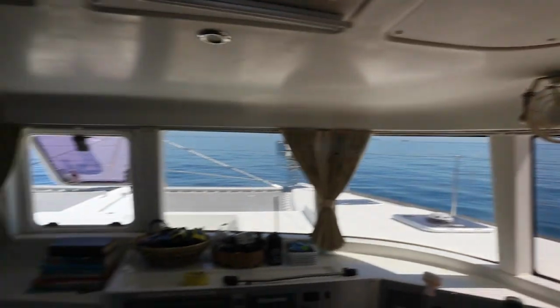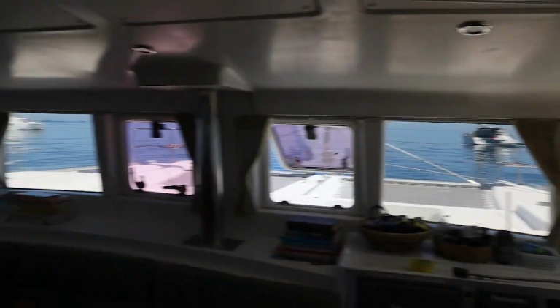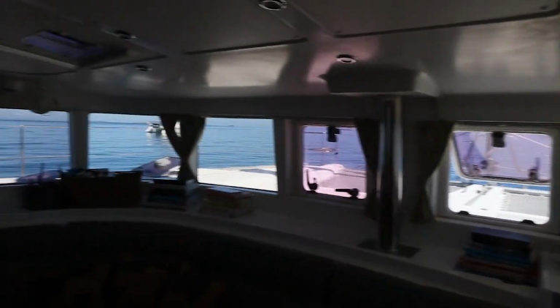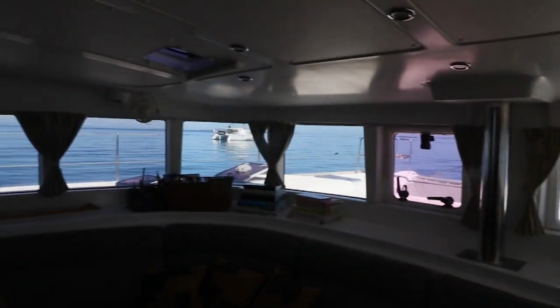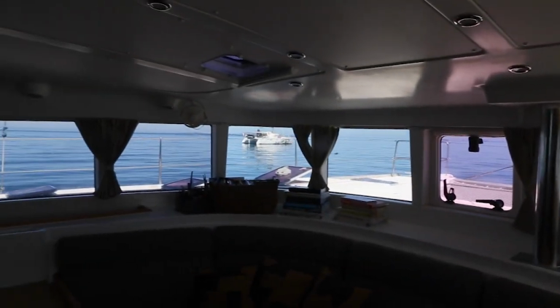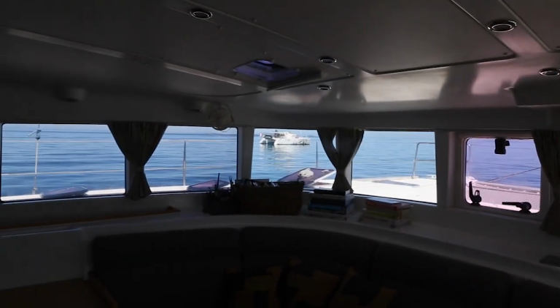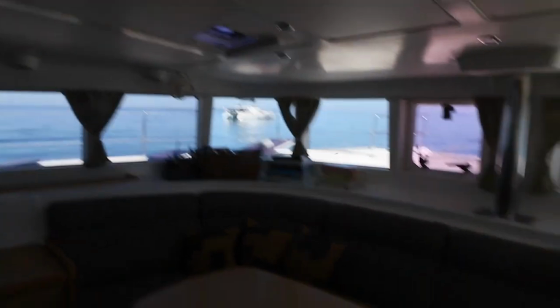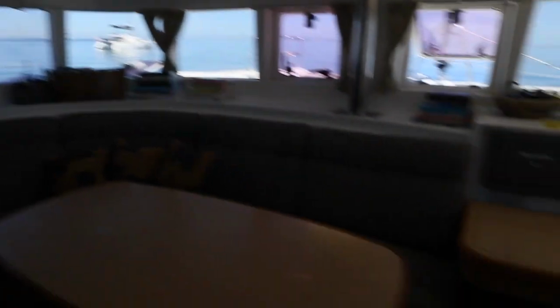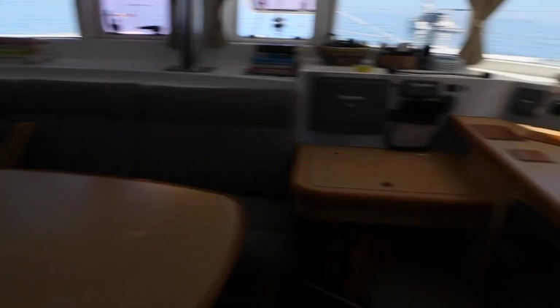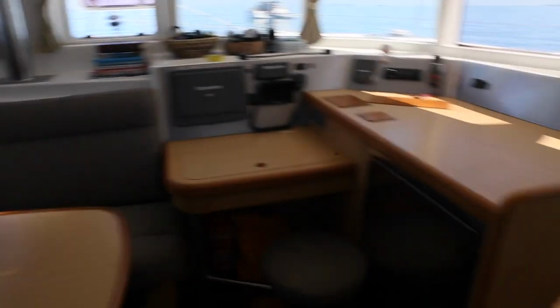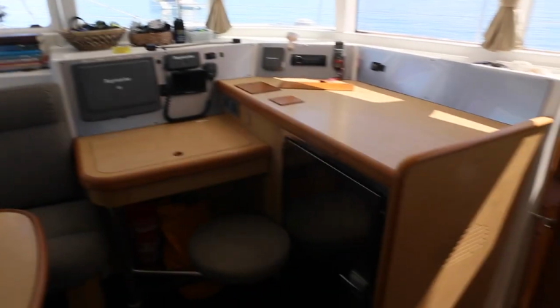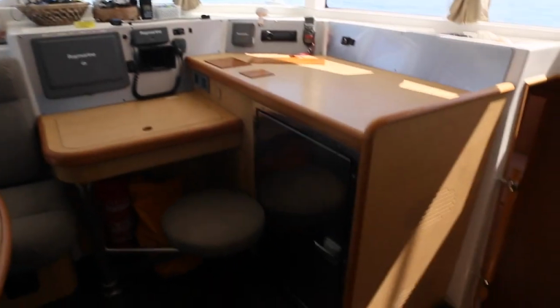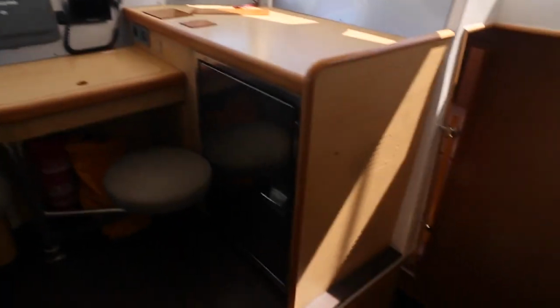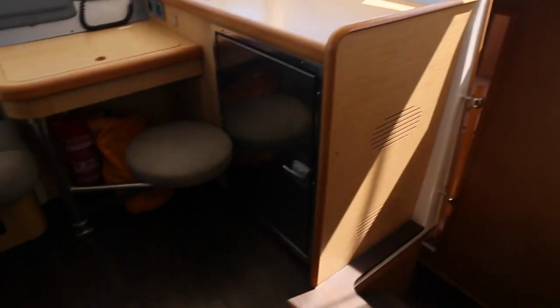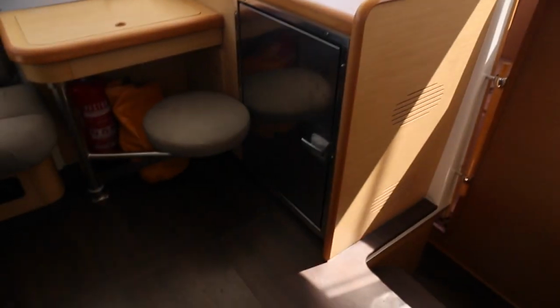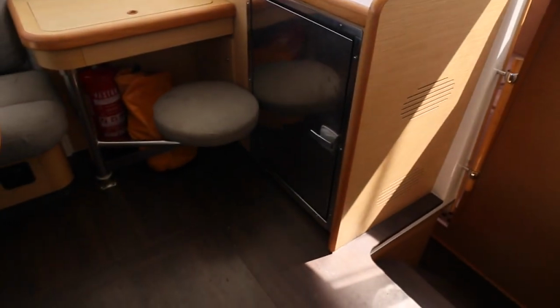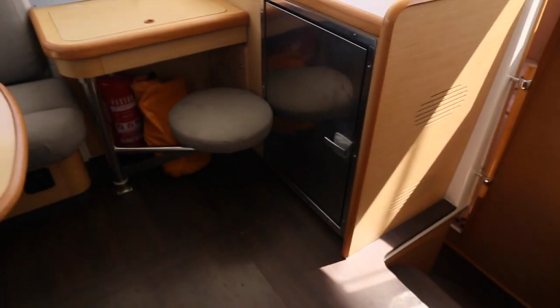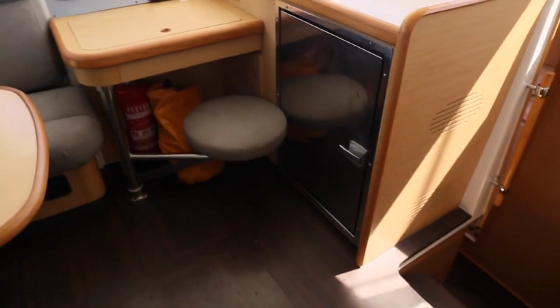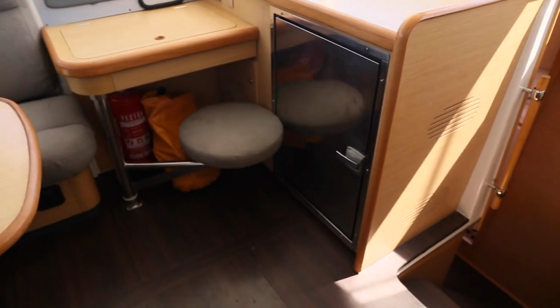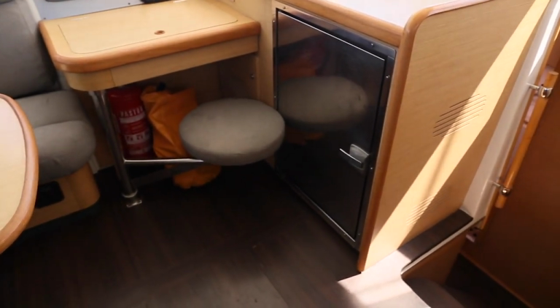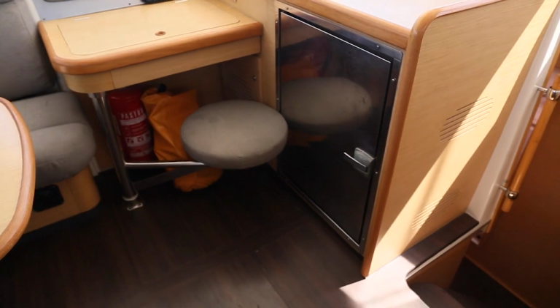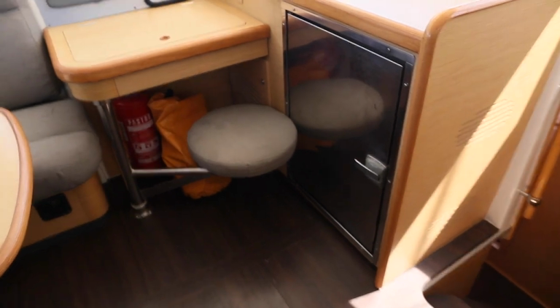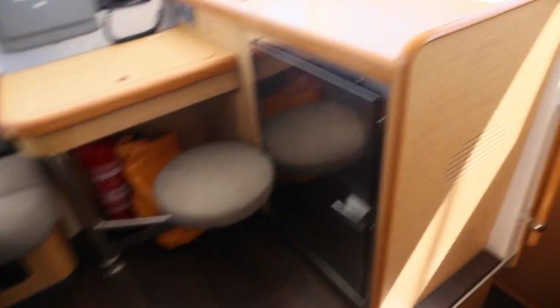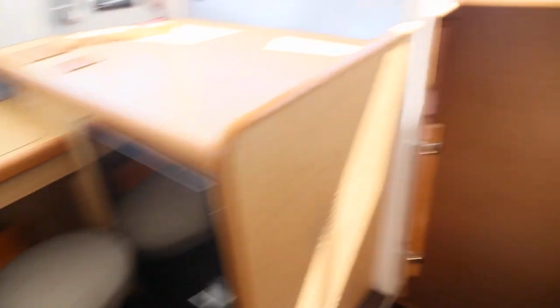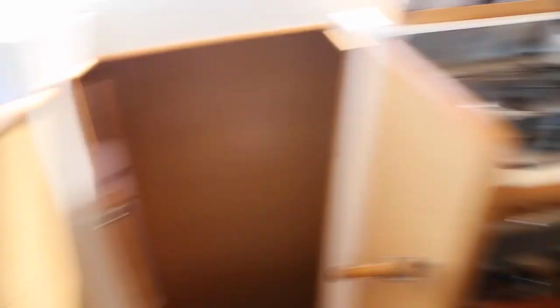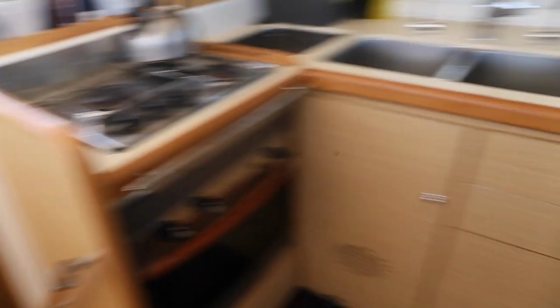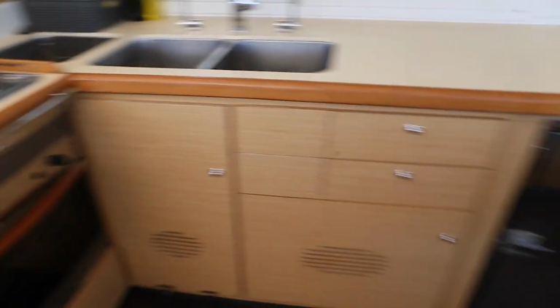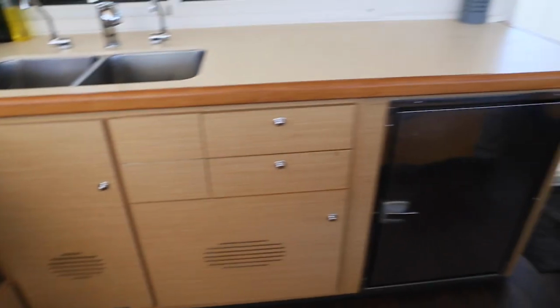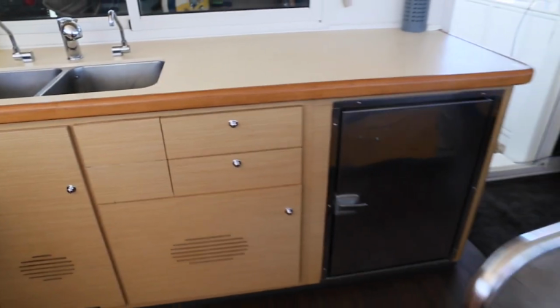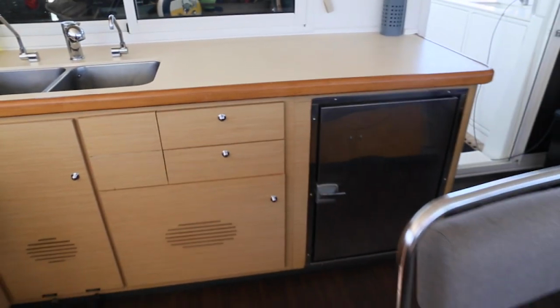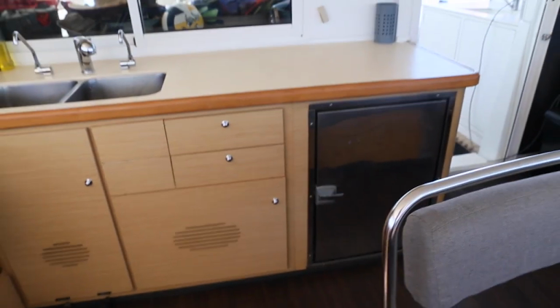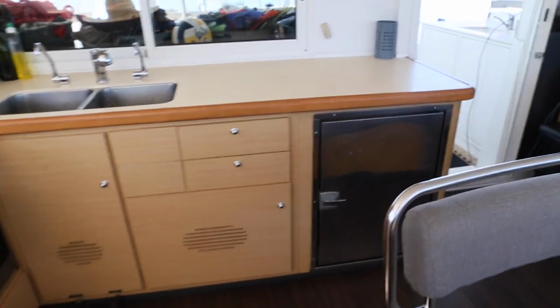Fans in the saloon. And we've got two fridges — this is the fridge freezer. And moving on to the galley.